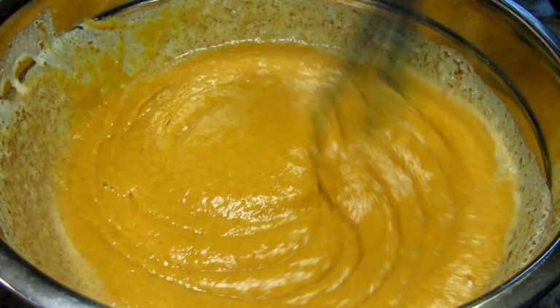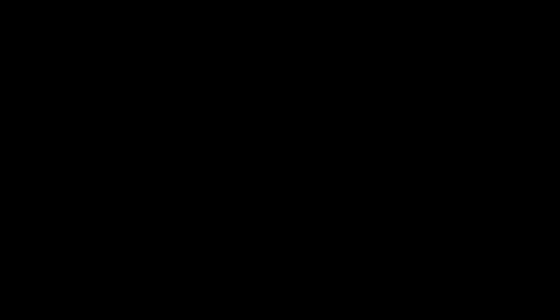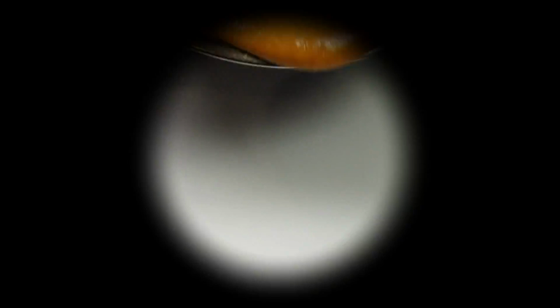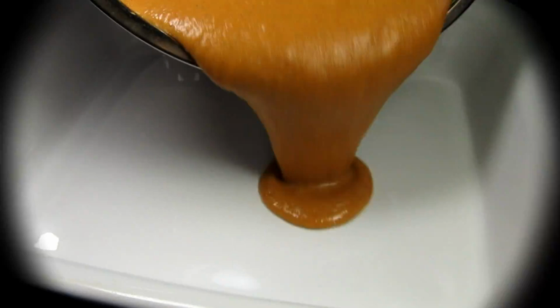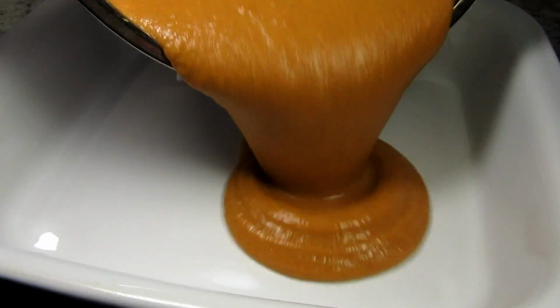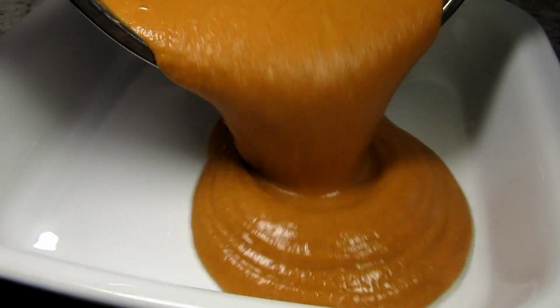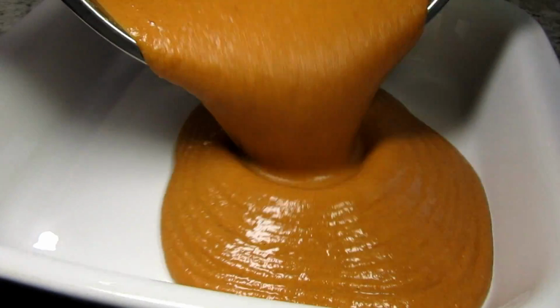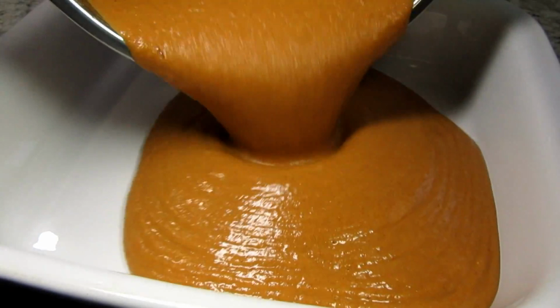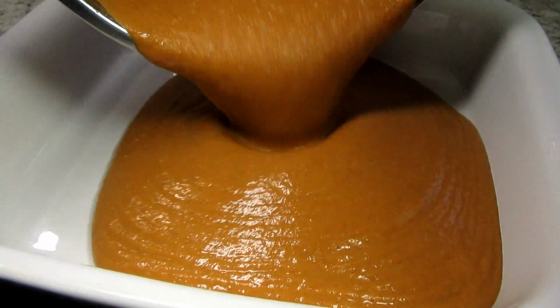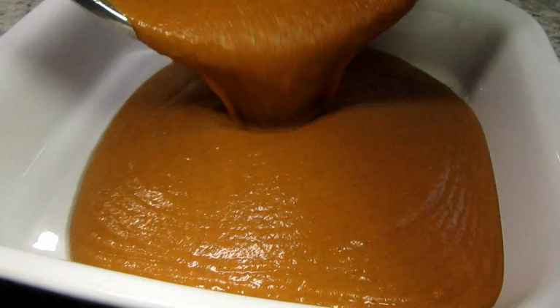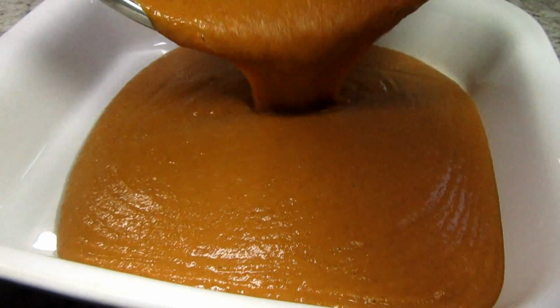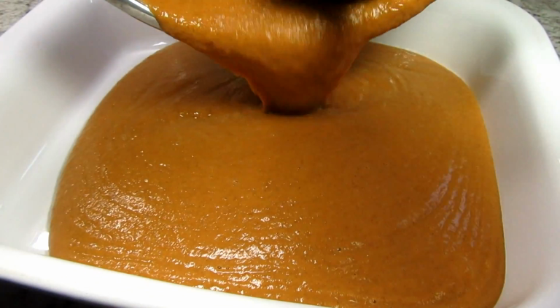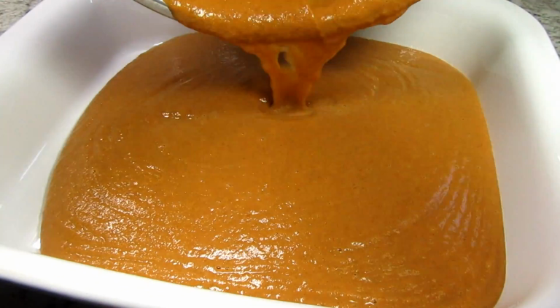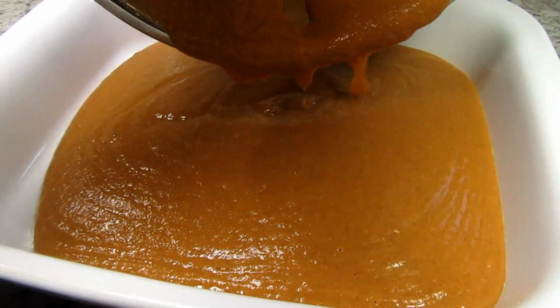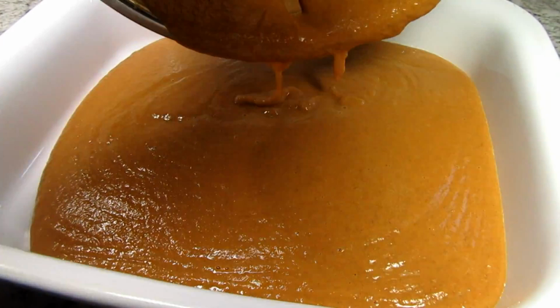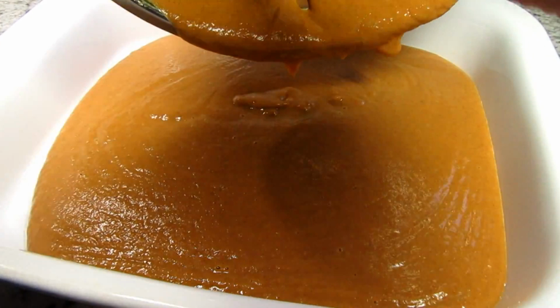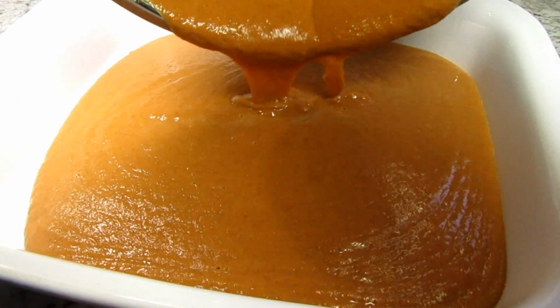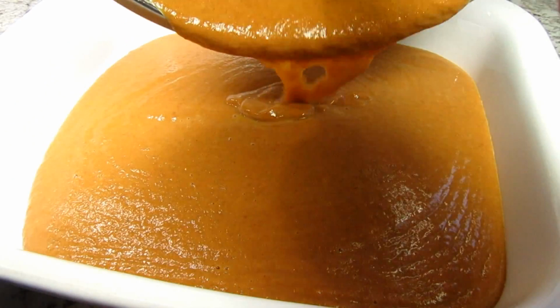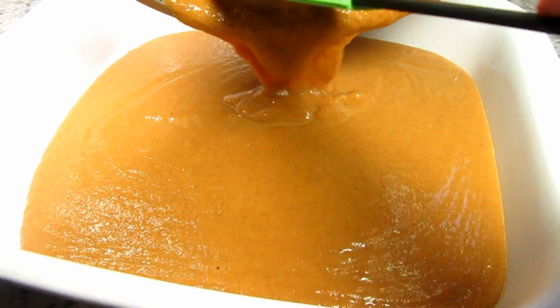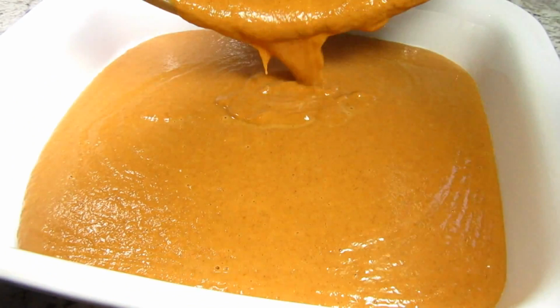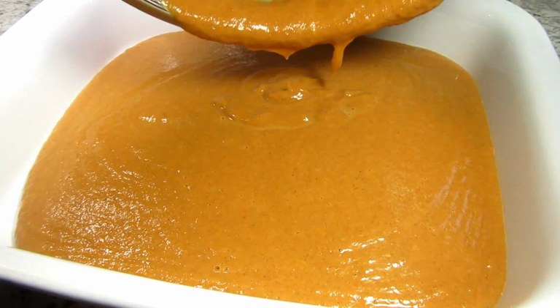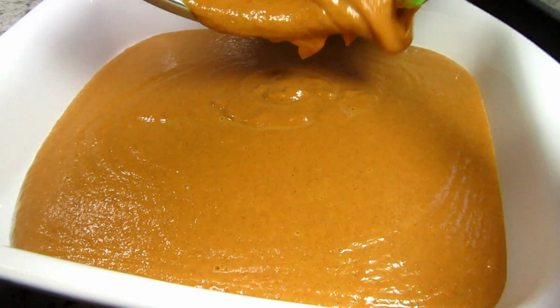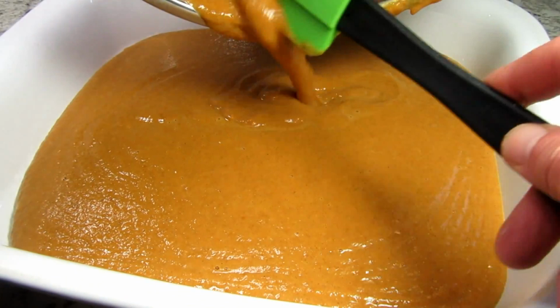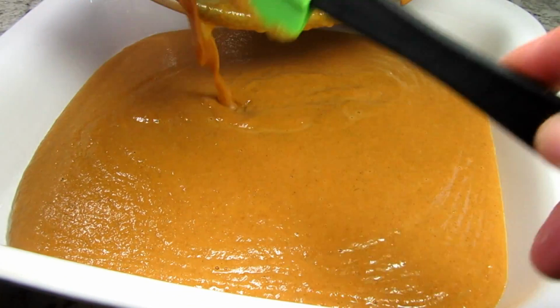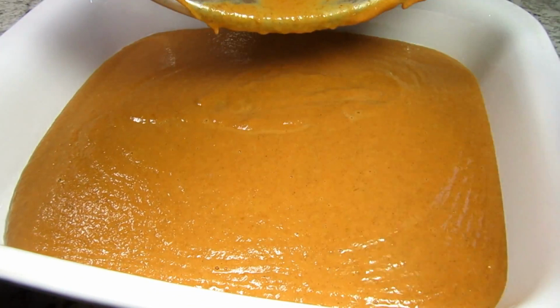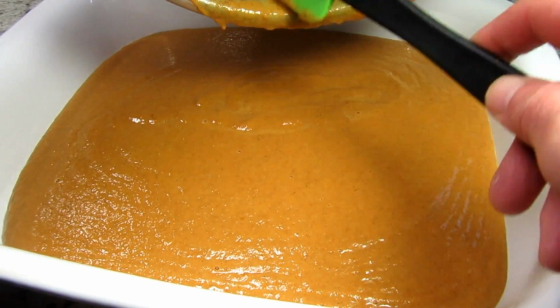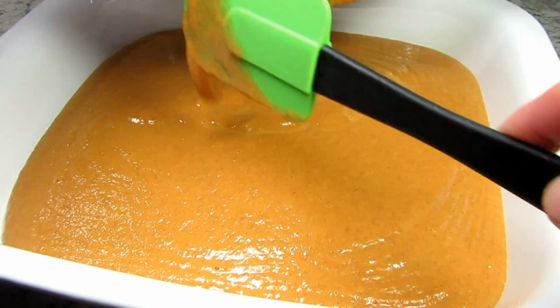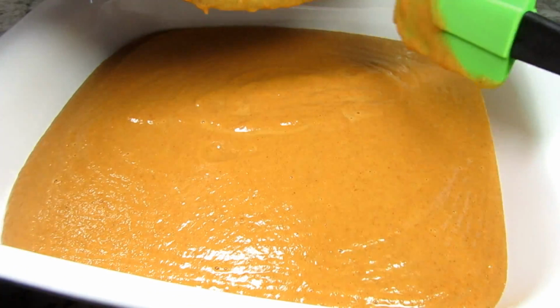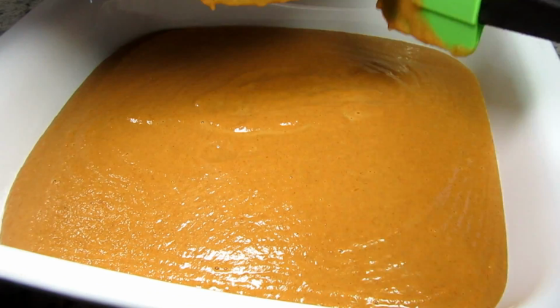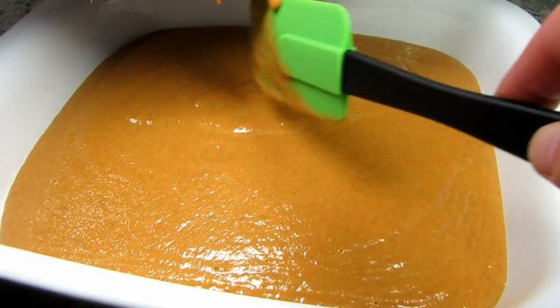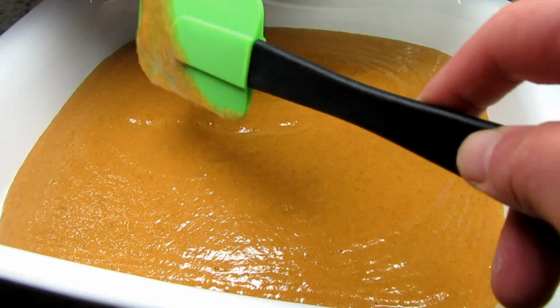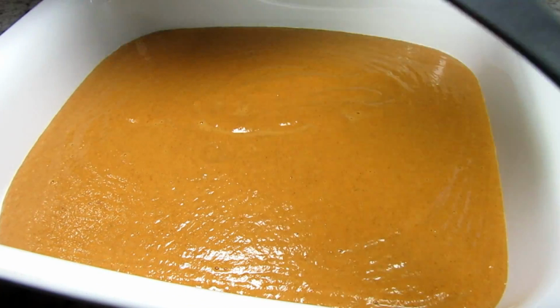I have my oven preheating to 350 degrees Fahrenheit. I'm pouring my pumpkin batter into an ungreased 9x13 baking dish.